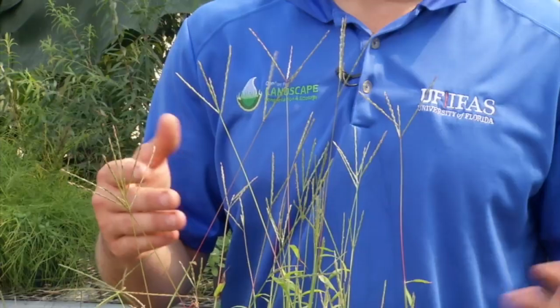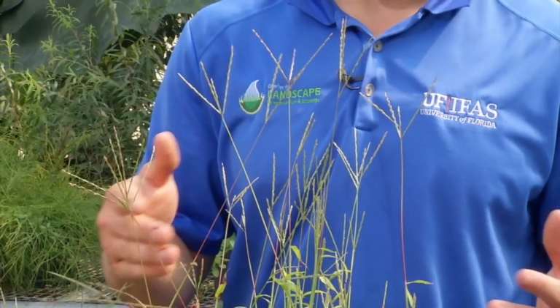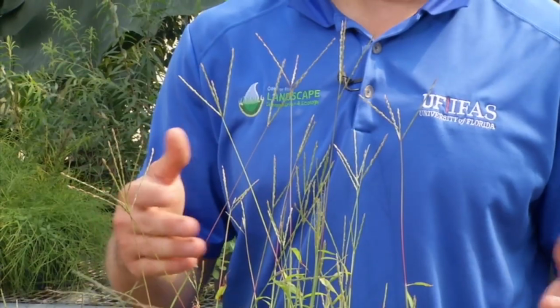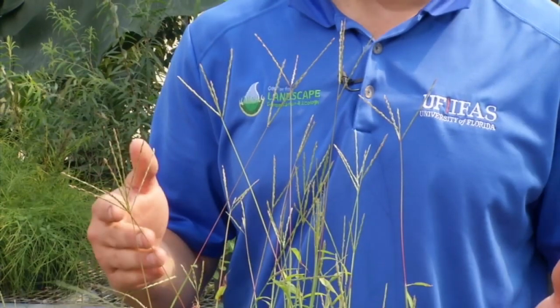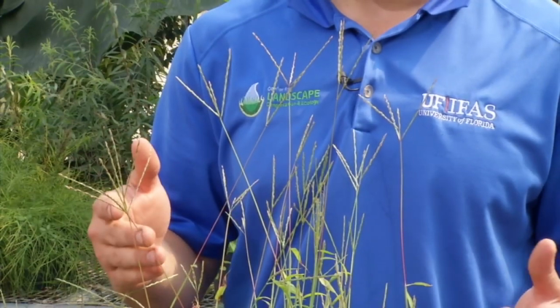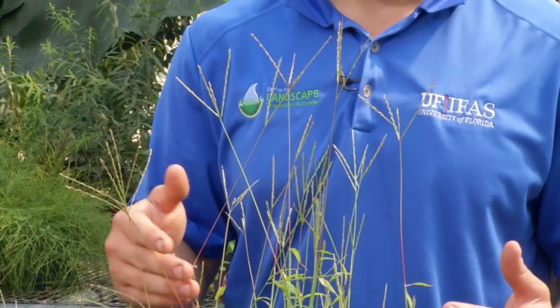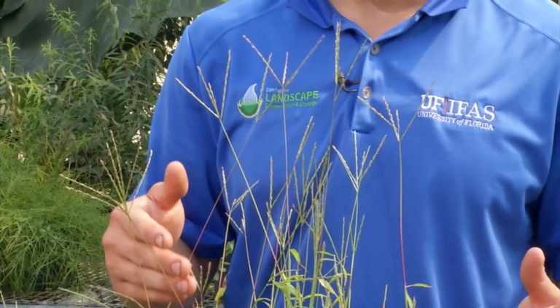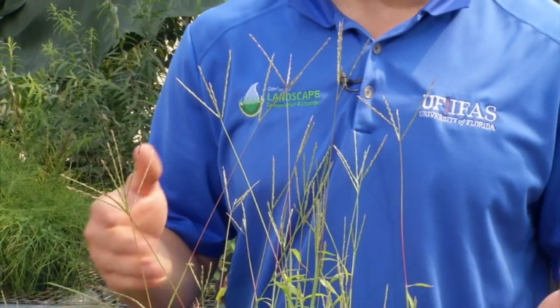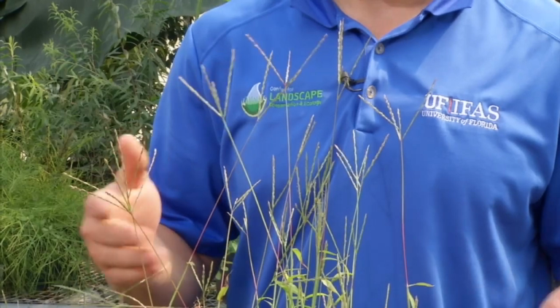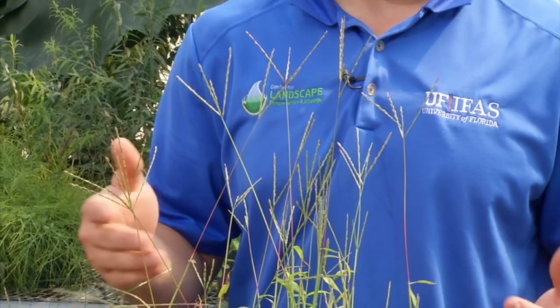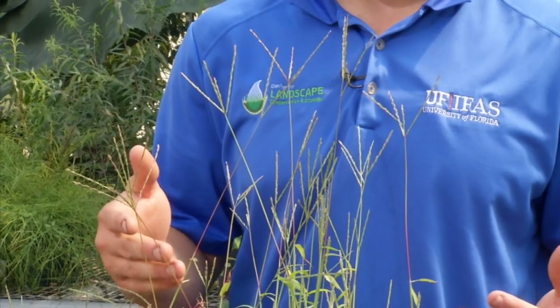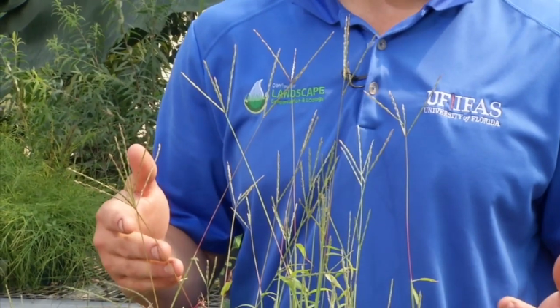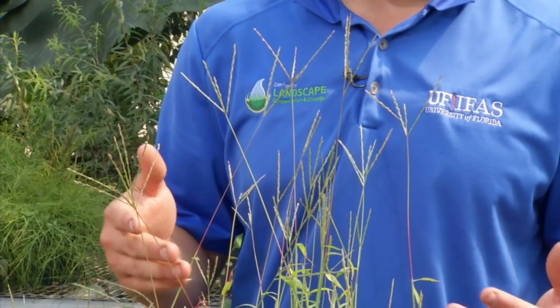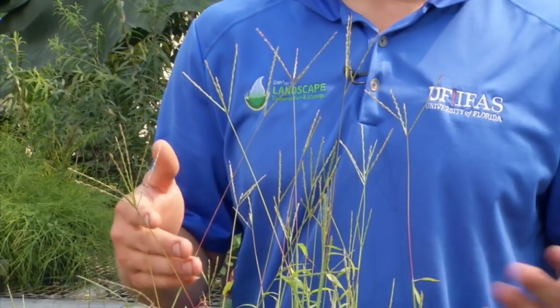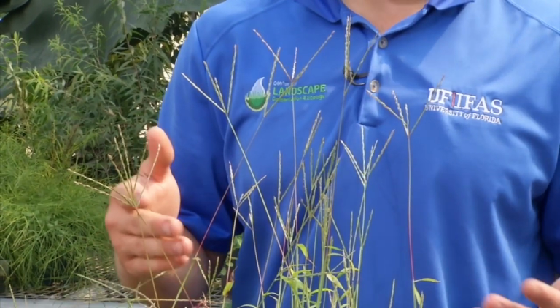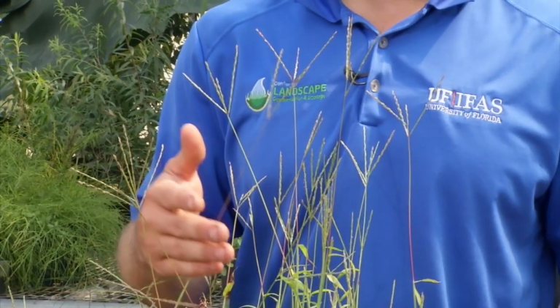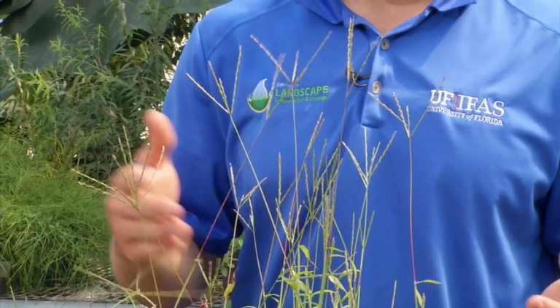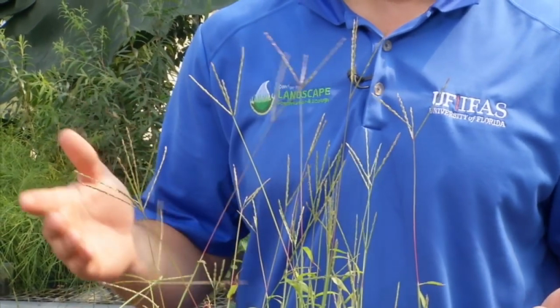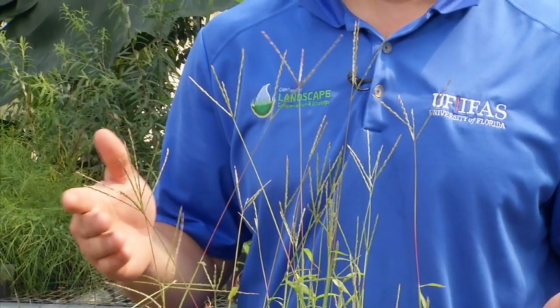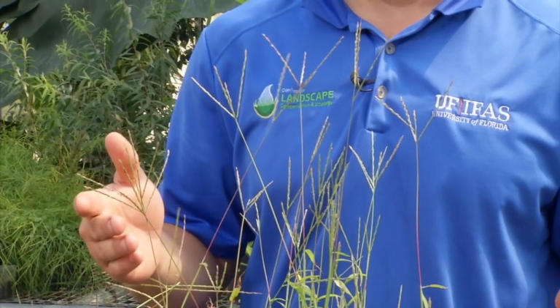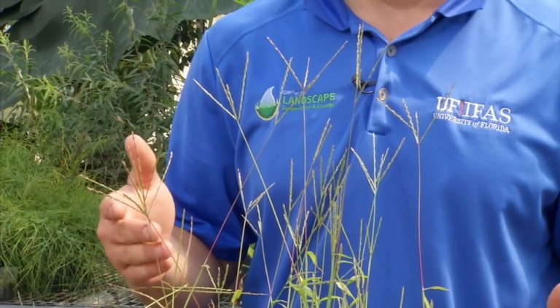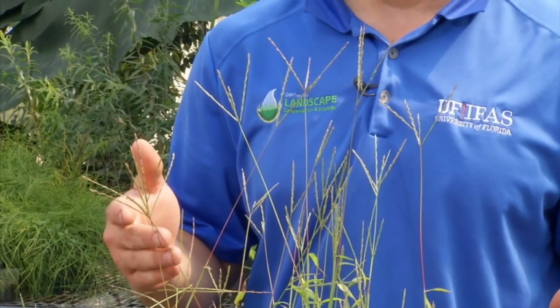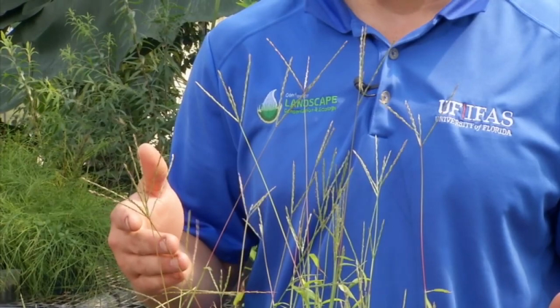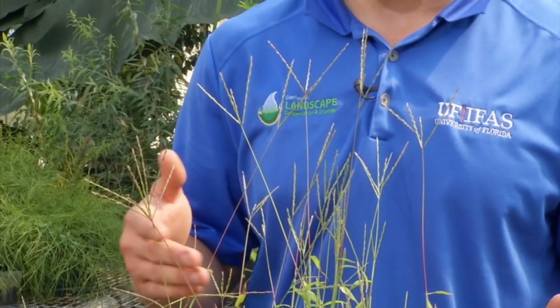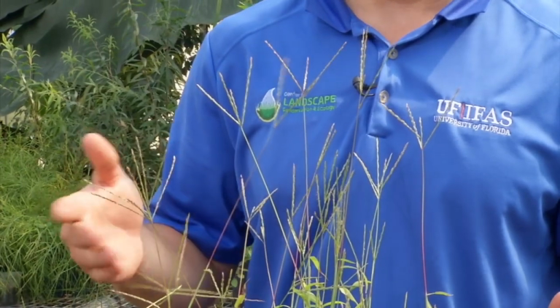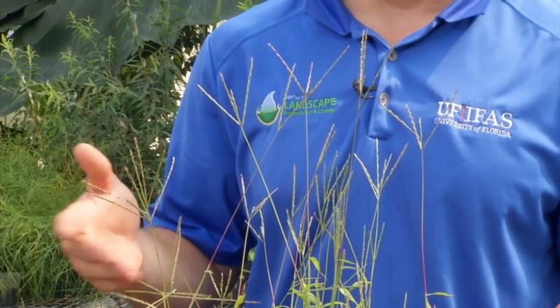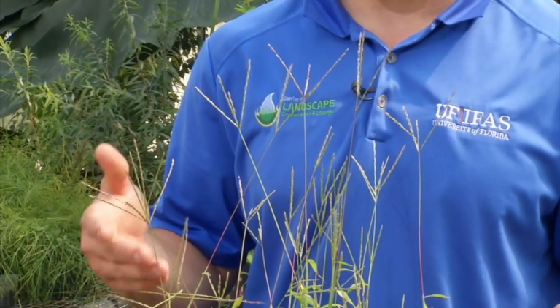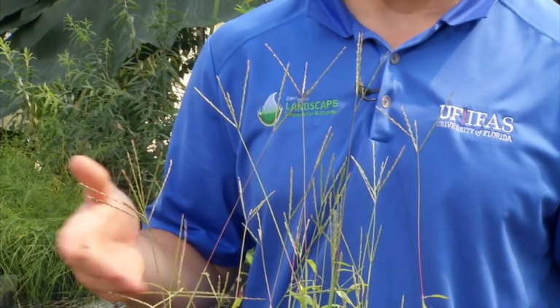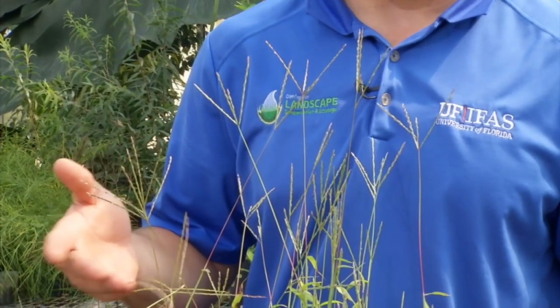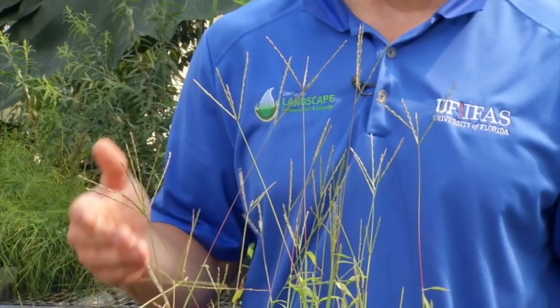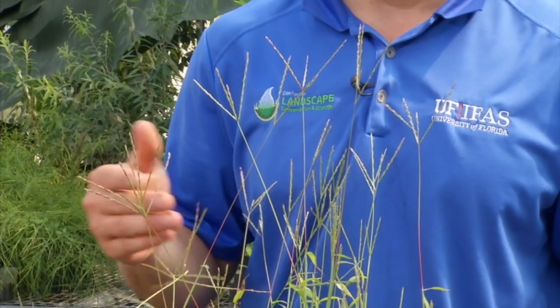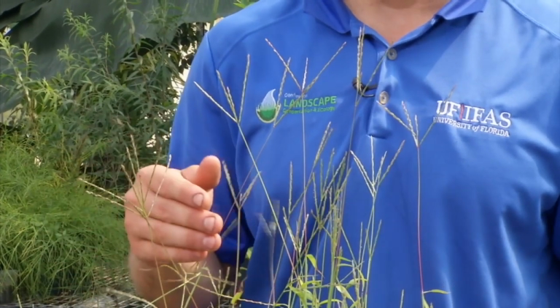We start to see it in the early spring. Depending upon where you are in the state, you might see it in February or March when it first starts to germinate, when the soil temperature is about 55 to 65 degrees.